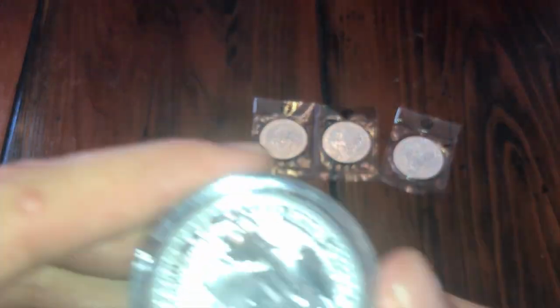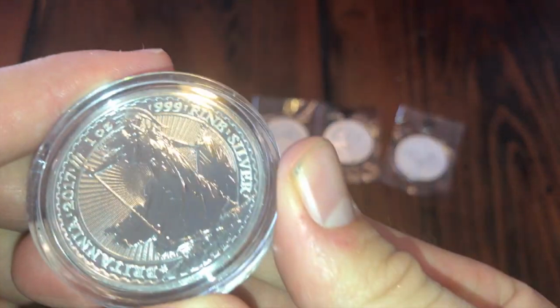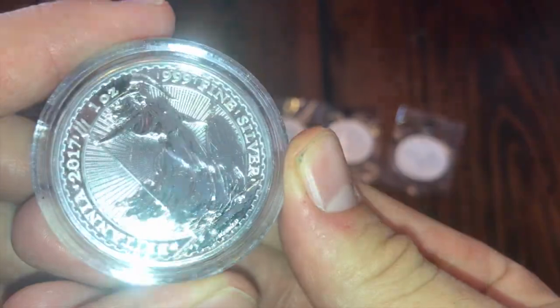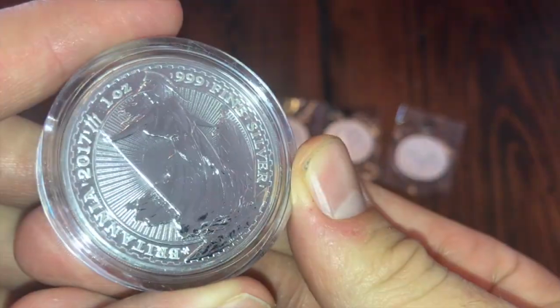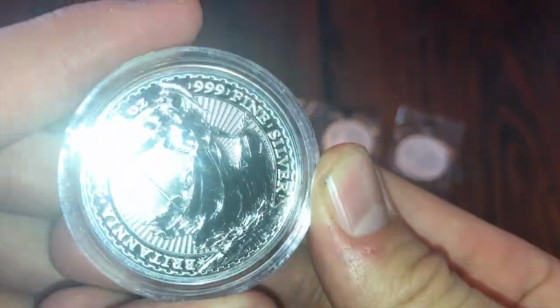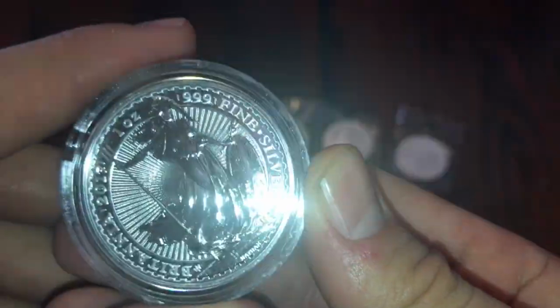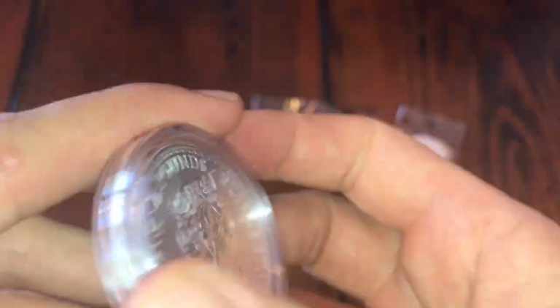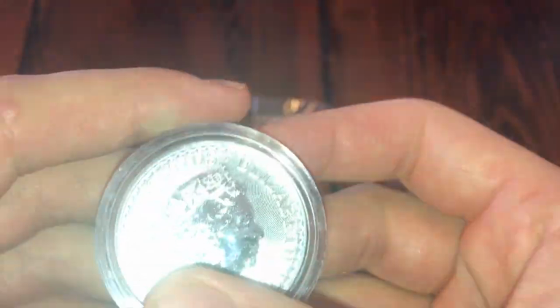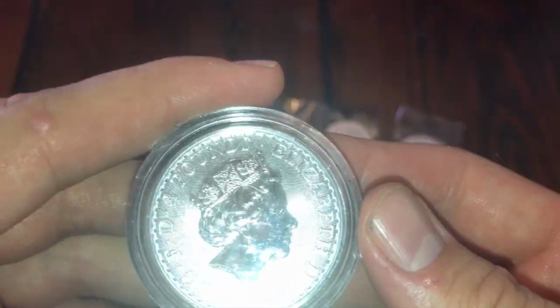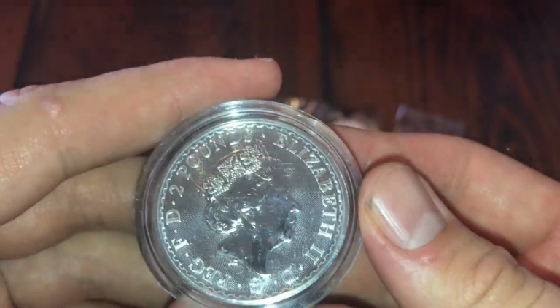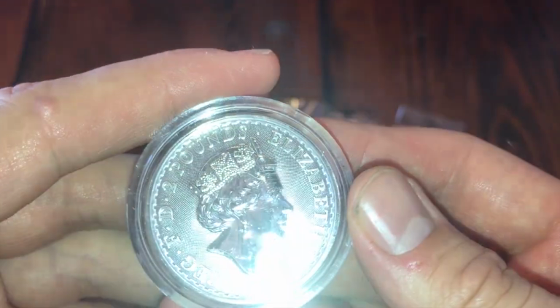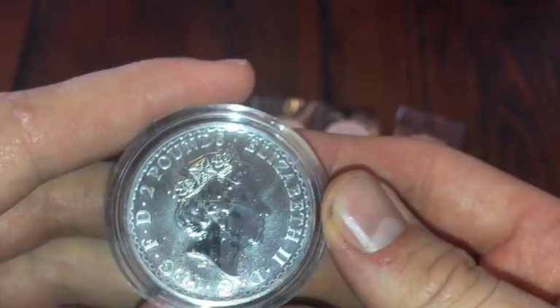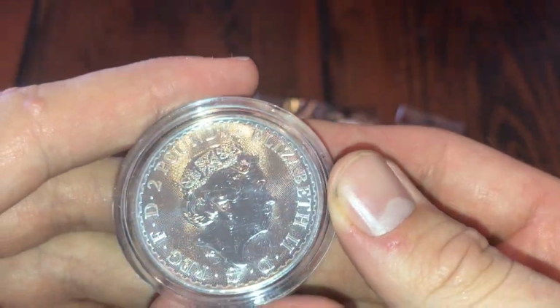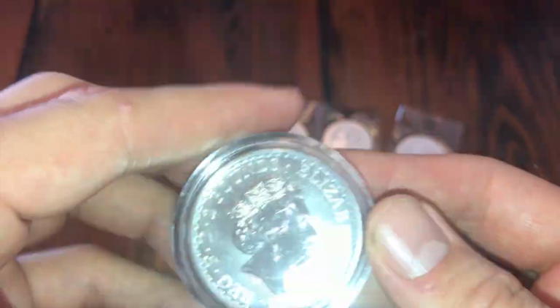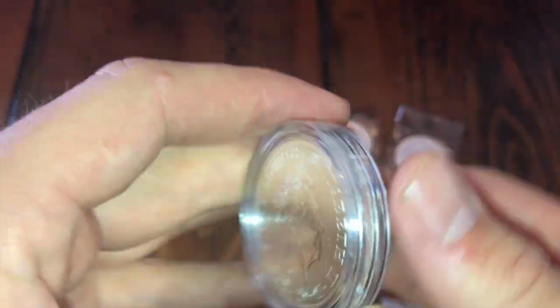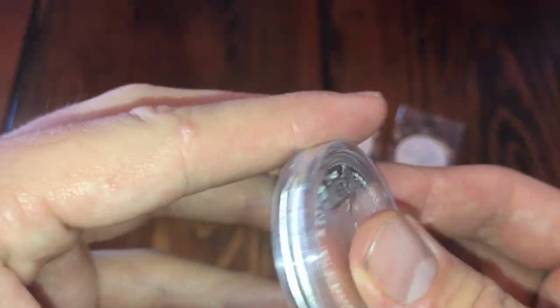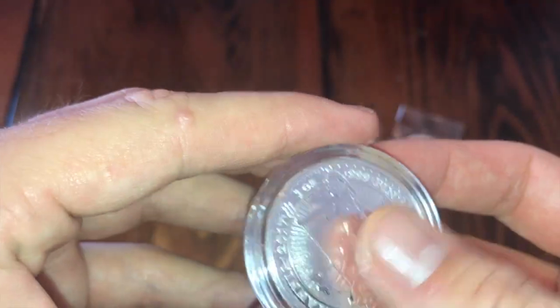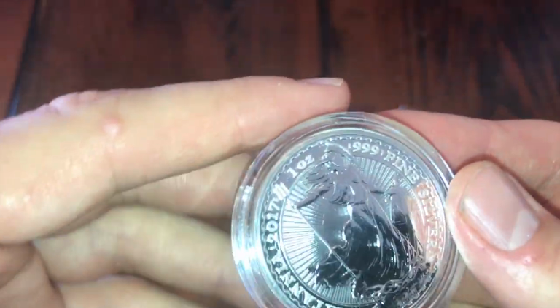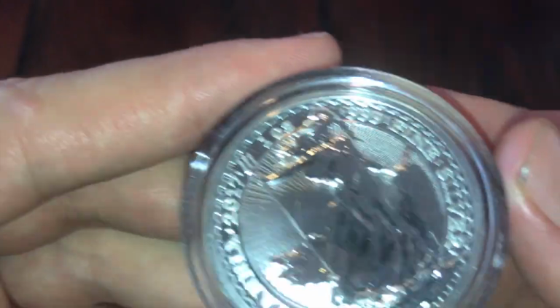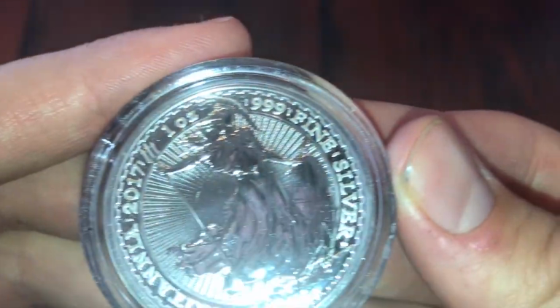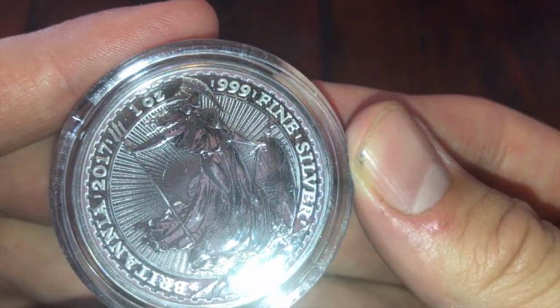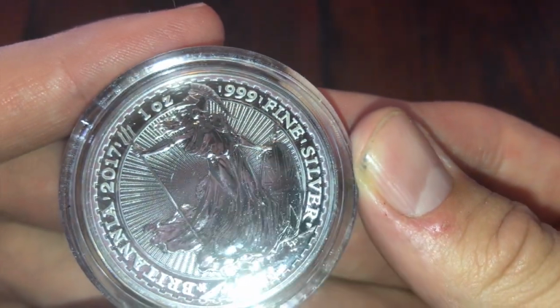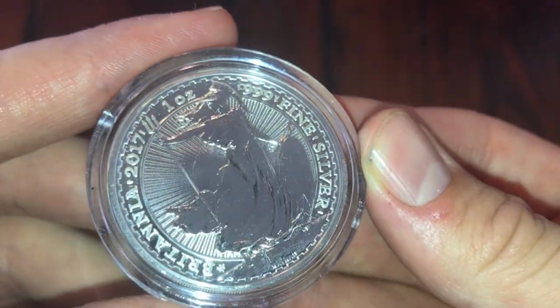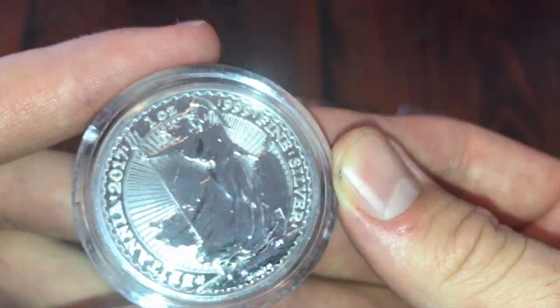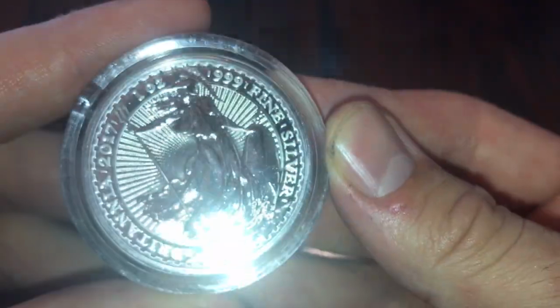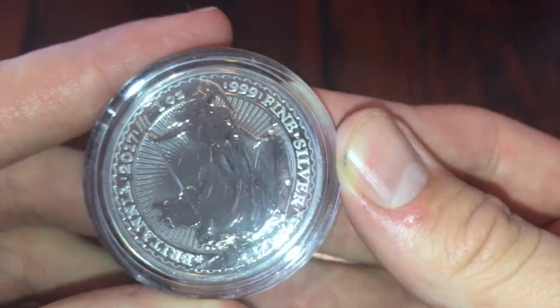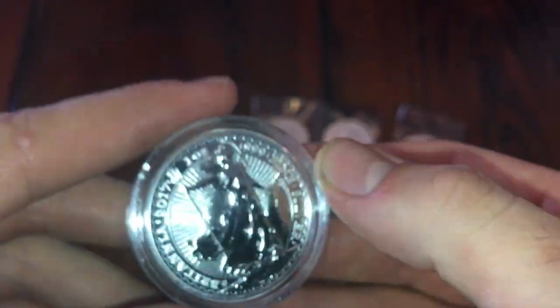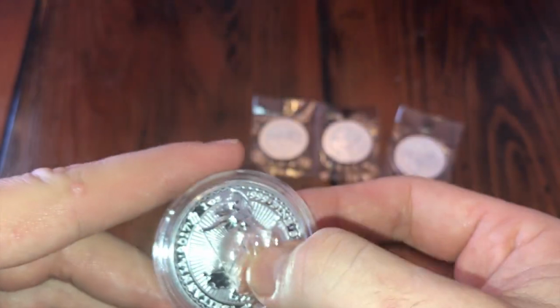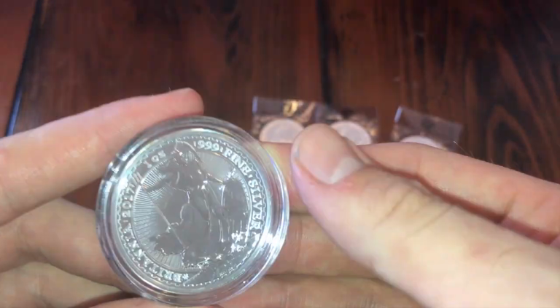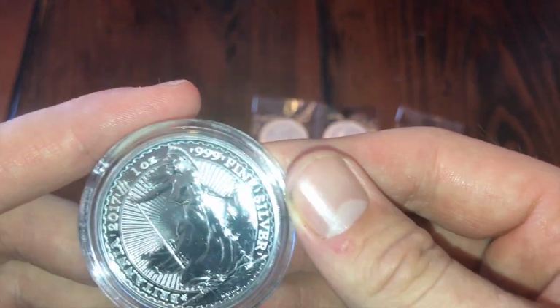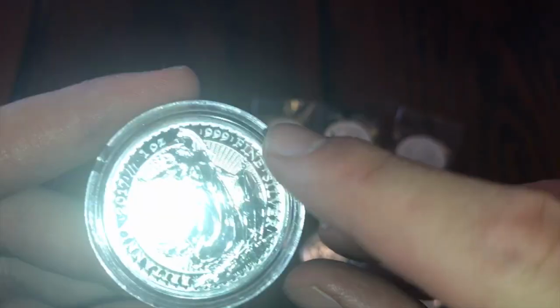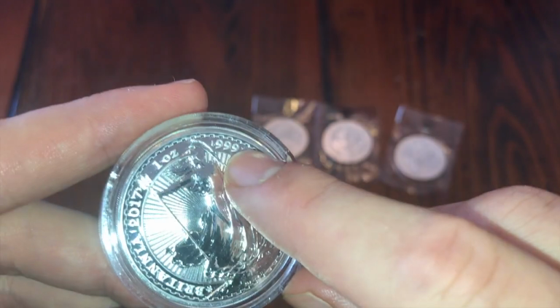And then these are the — oh — these are three of the anniversary Britannia. It's the 20th anniversary, I believe. 2017's. Look at that, it's nice.